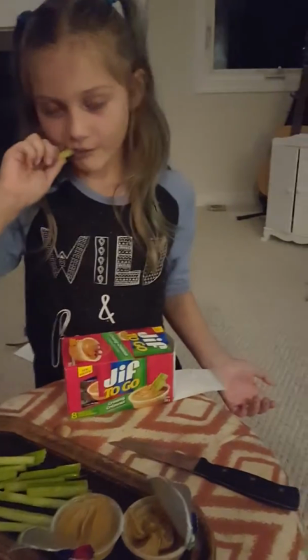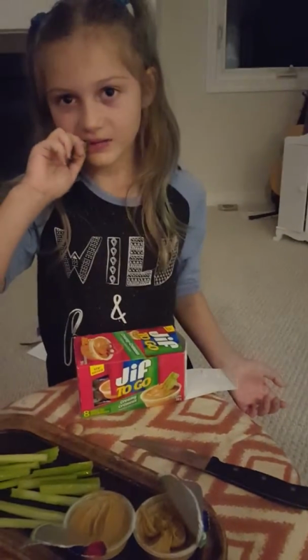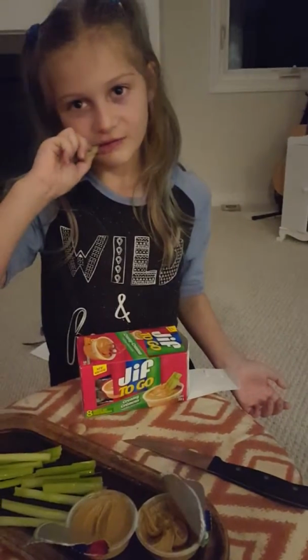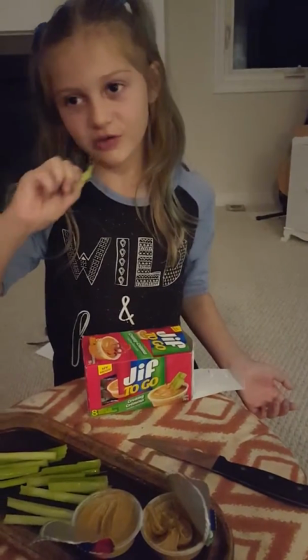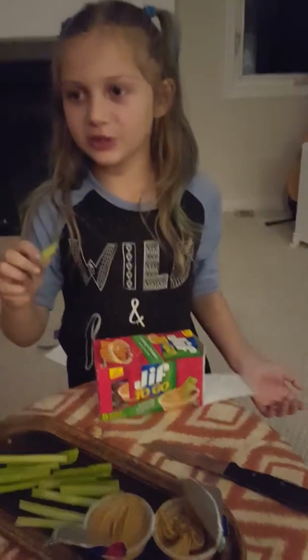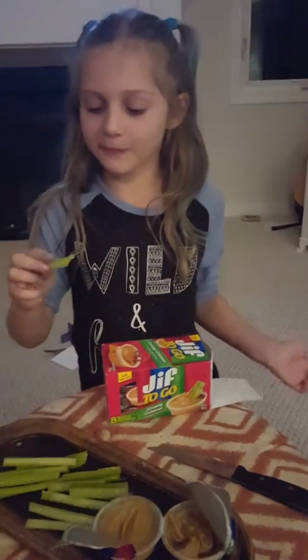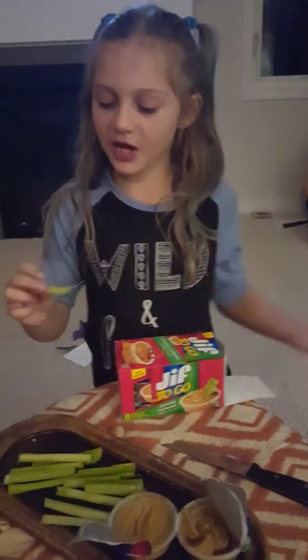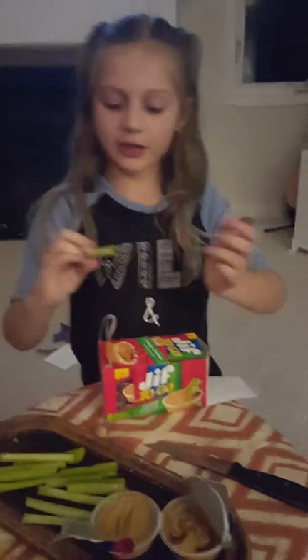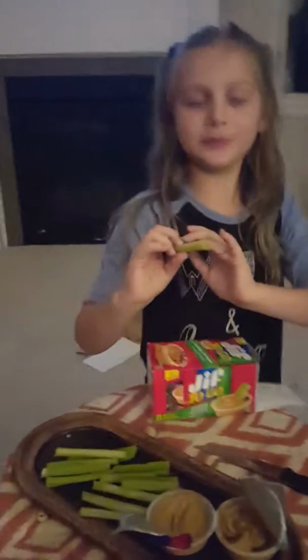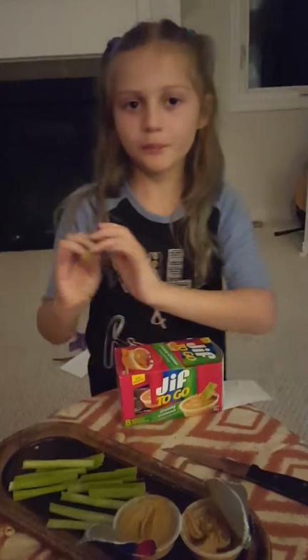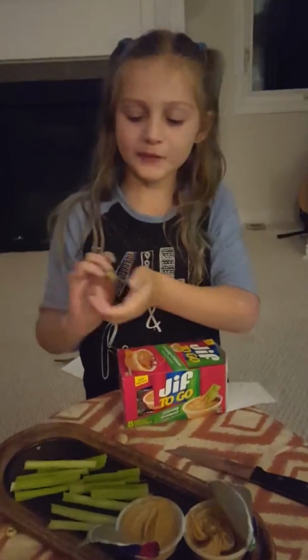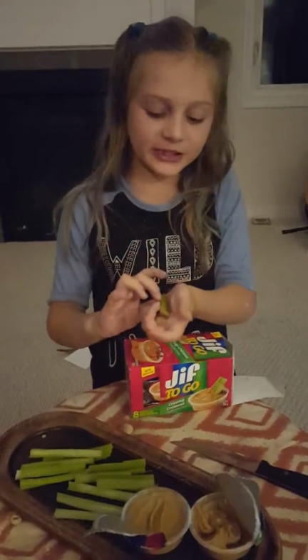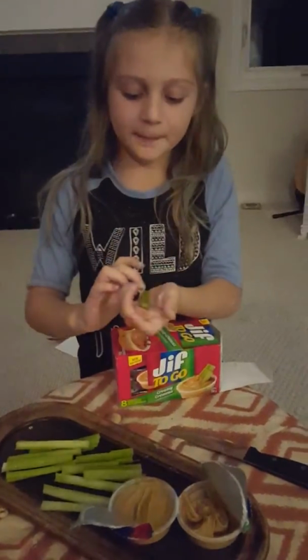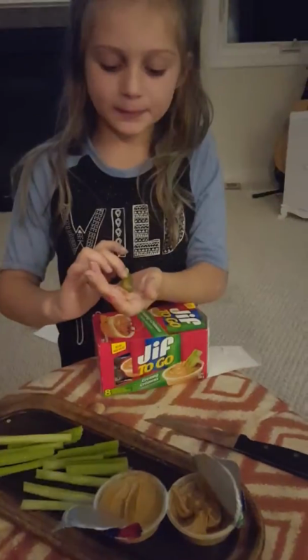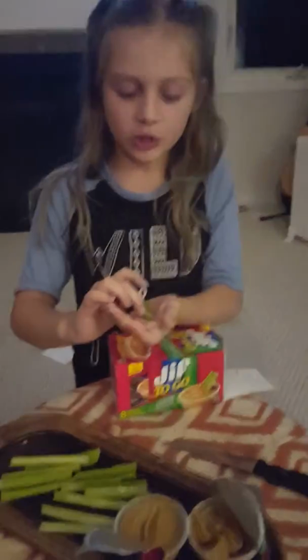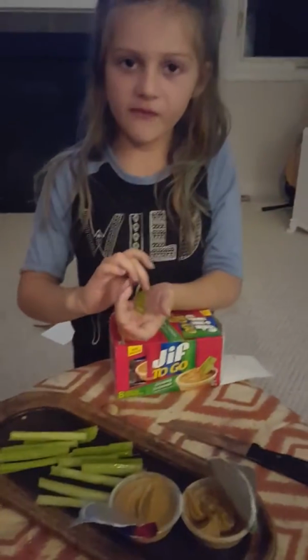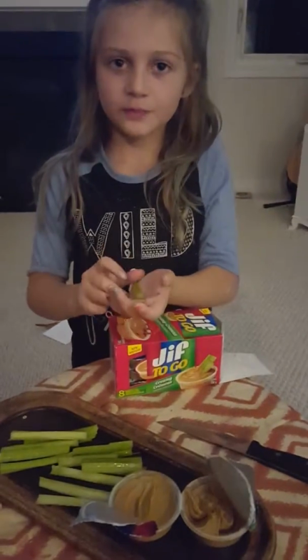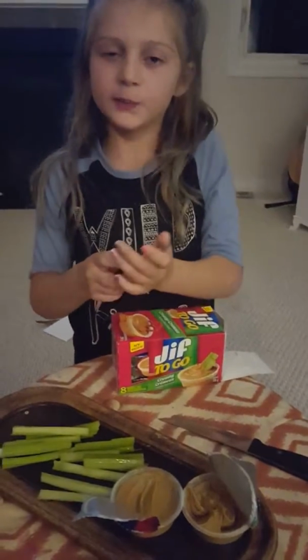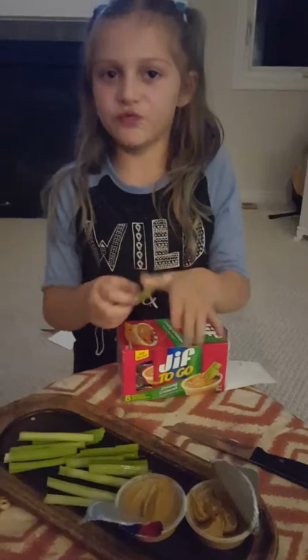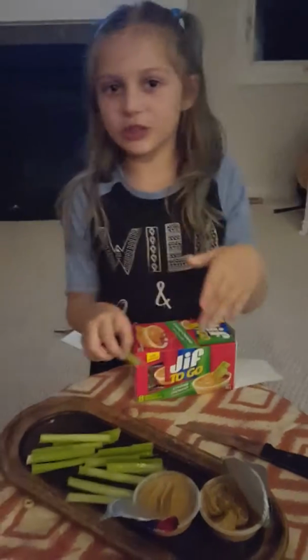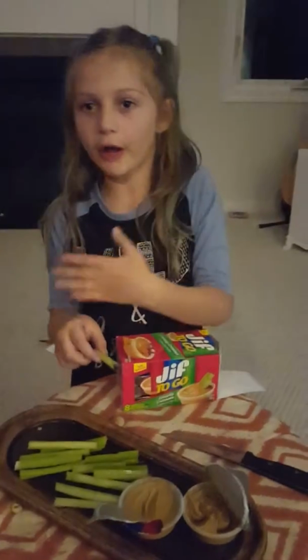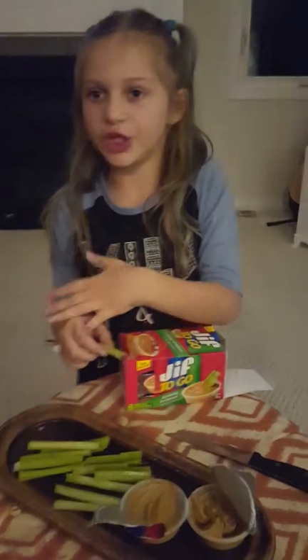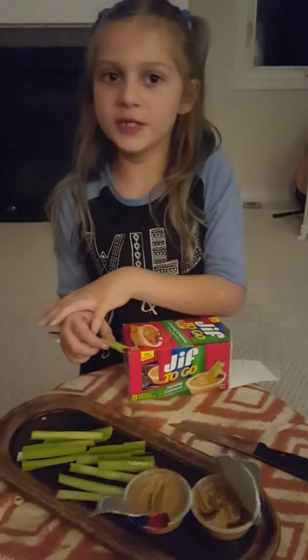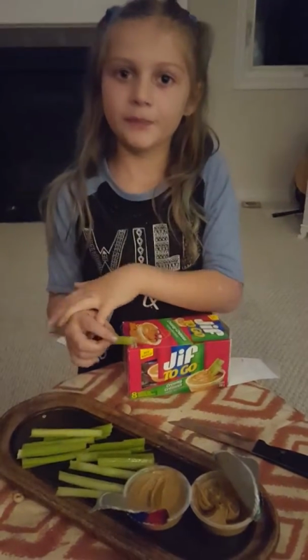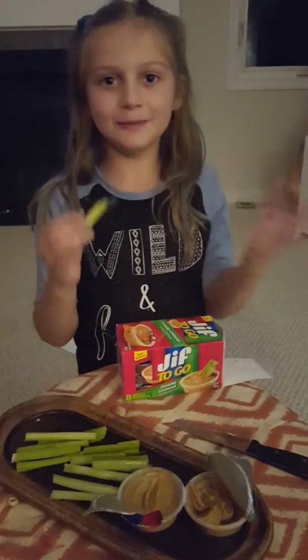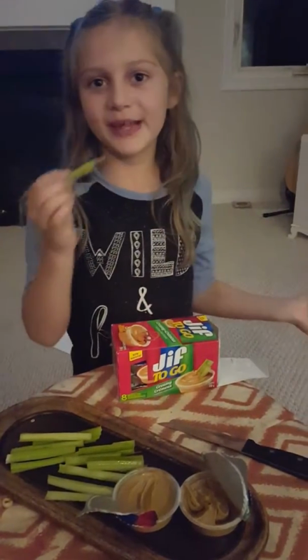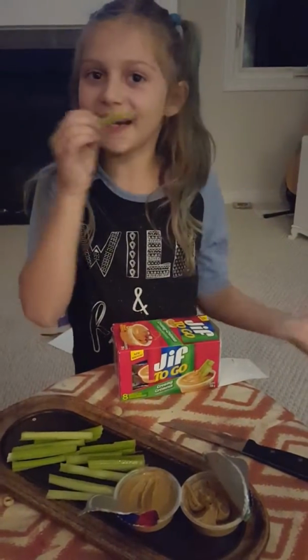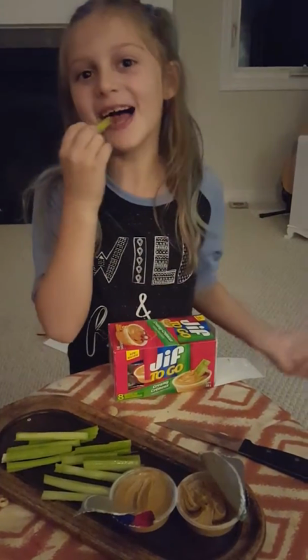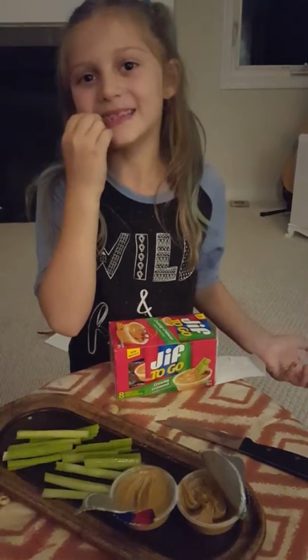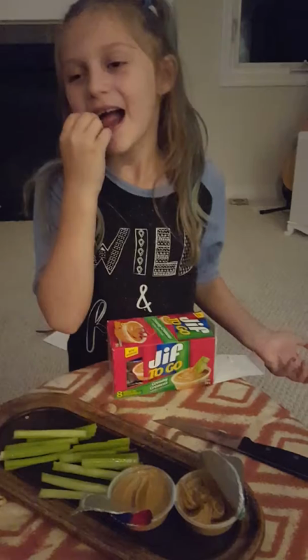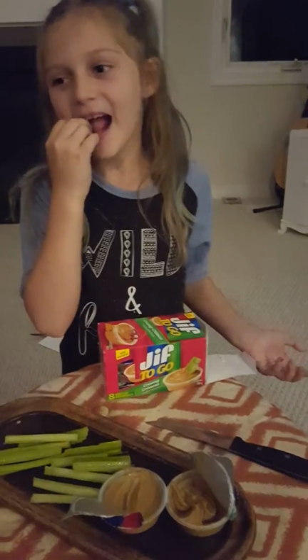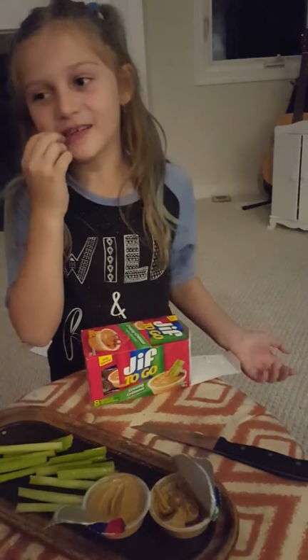Try ants on a log at home. What's ants on a log? It's celery. You spread peanut butter on top of it. You put raisins or chocolate chips. And it's called ants on a log.